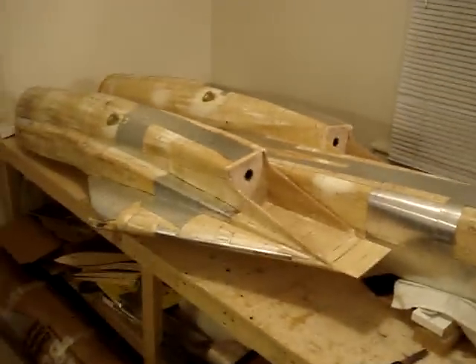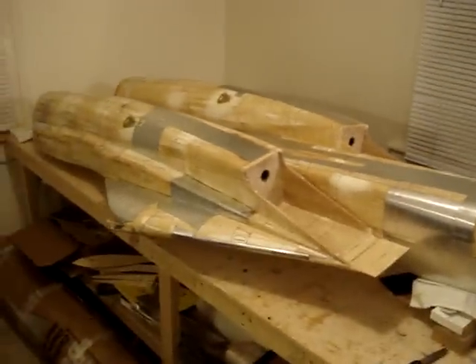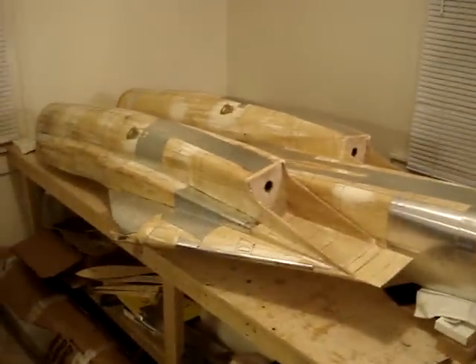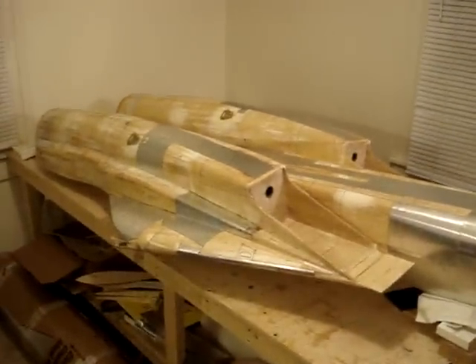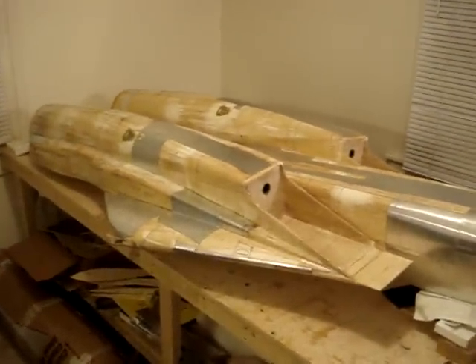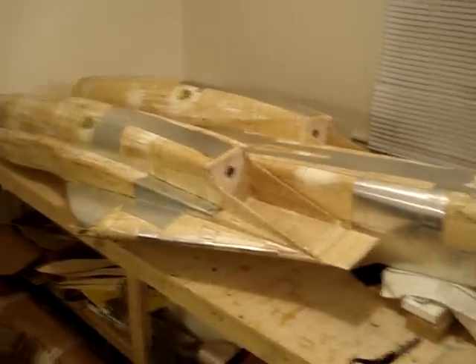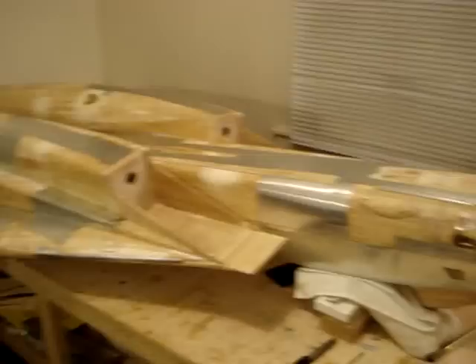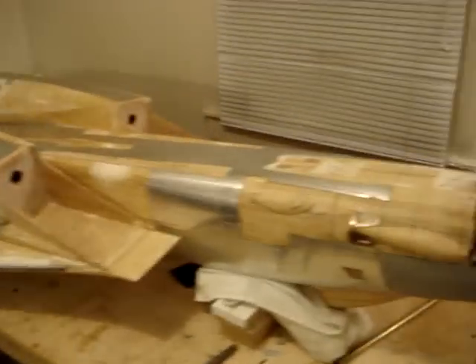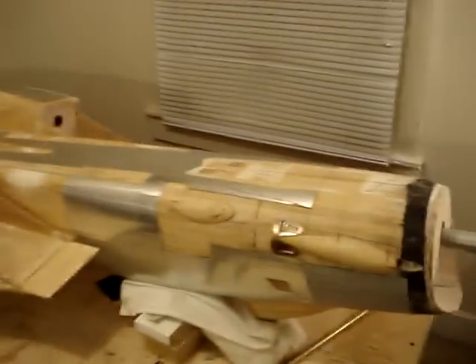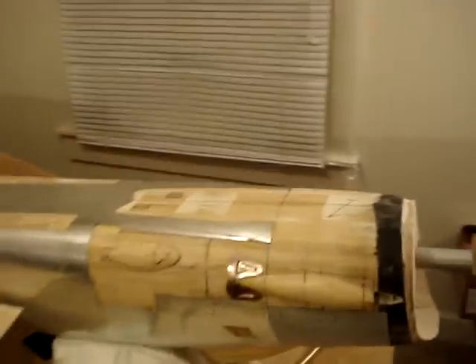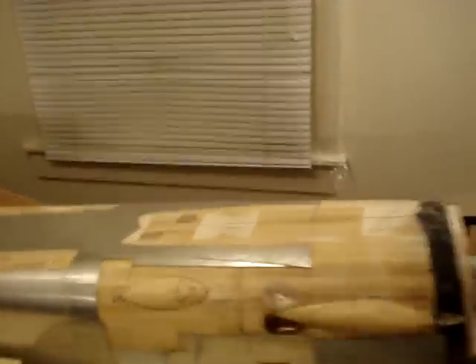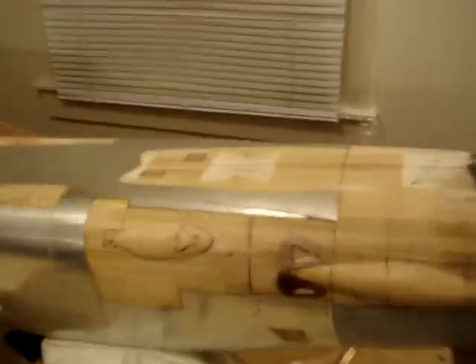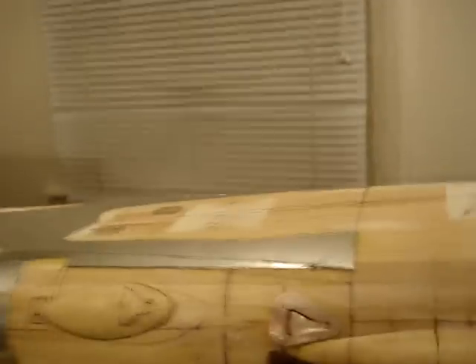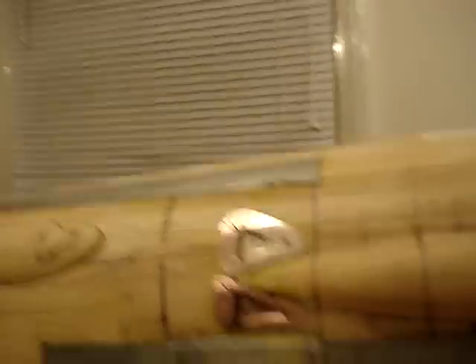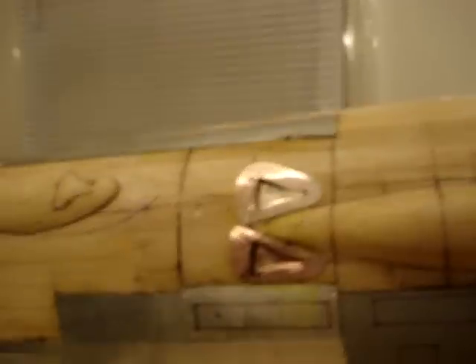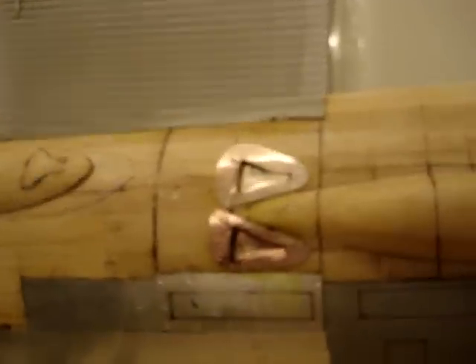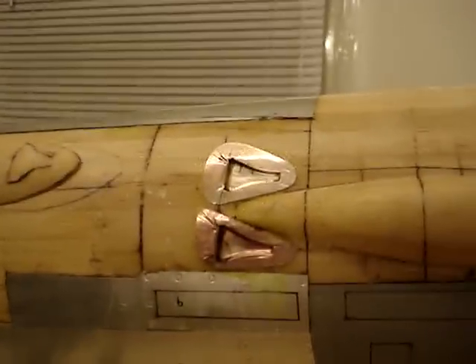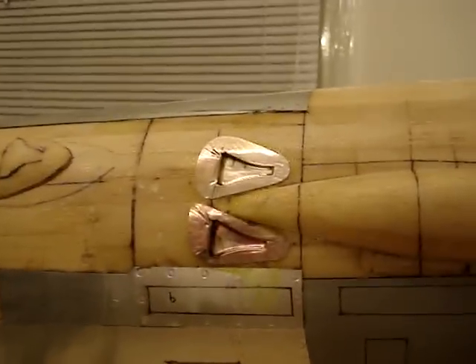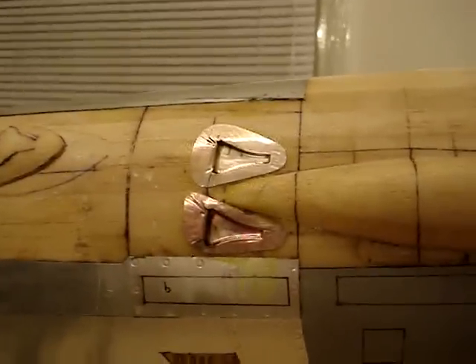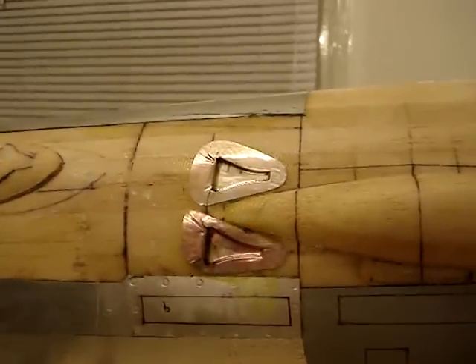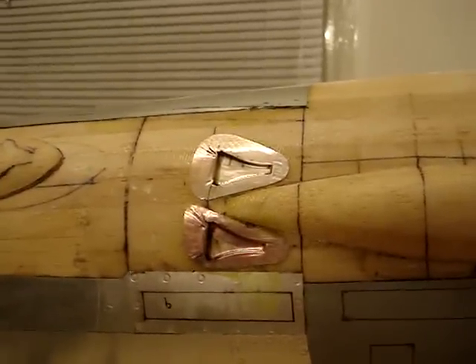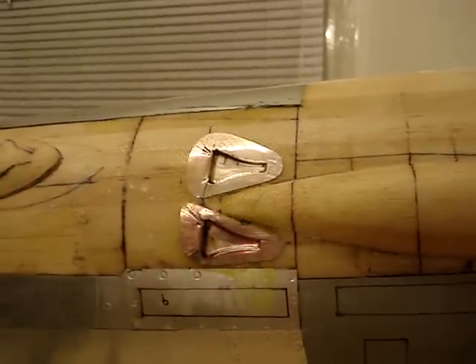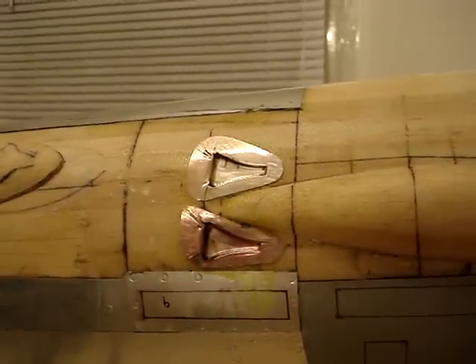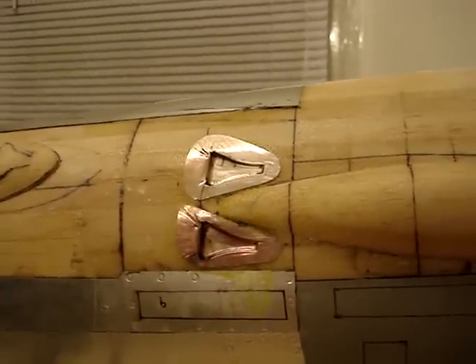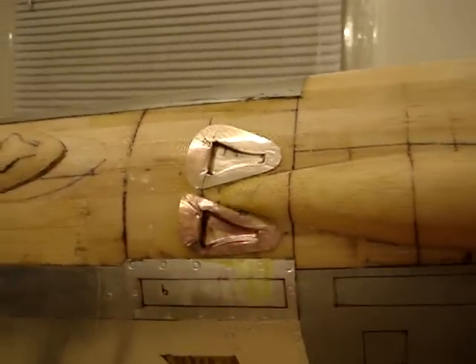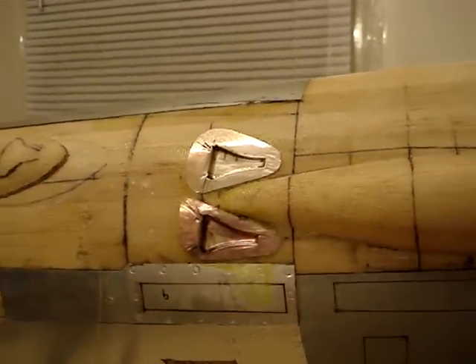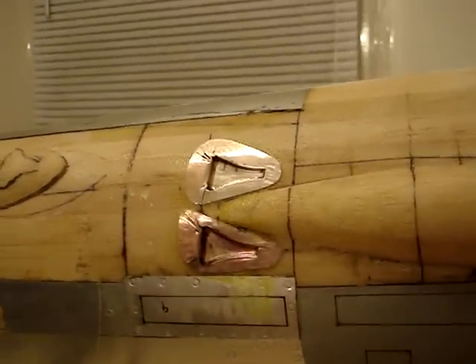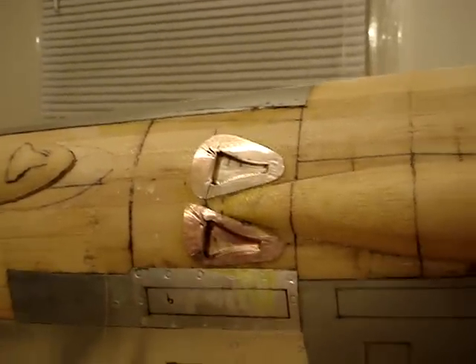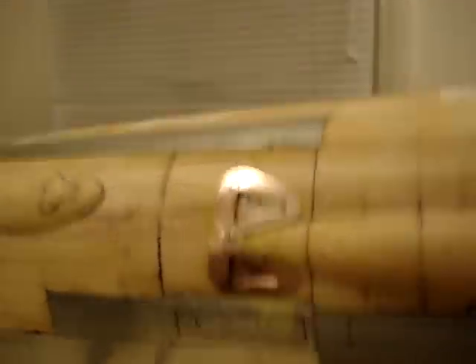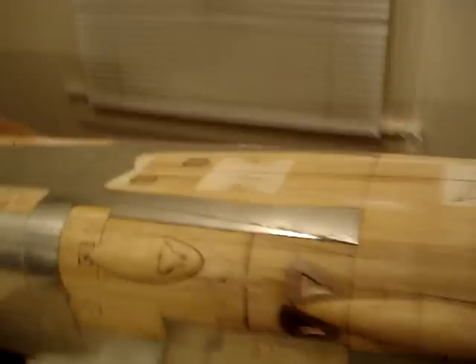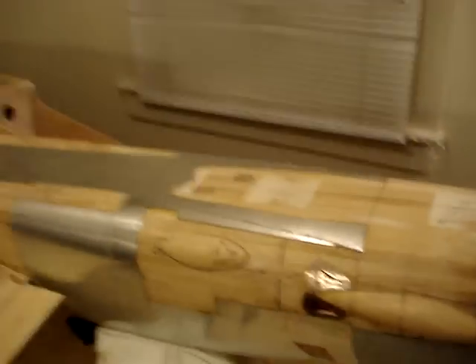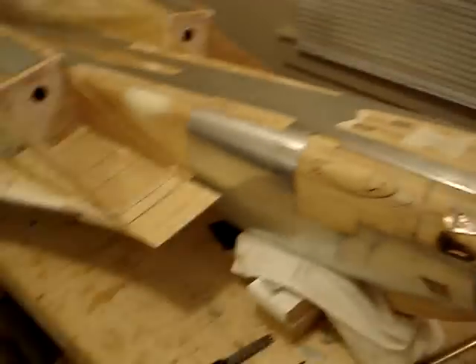We've got two on the engine nacelles, one per nacelle, then we've got two up by the gun blister. Pretty difficult to make these things — took a couple of tries. We actually took about eight tries to make one before we got a couple good ones.